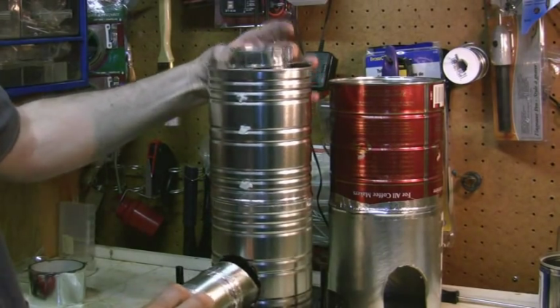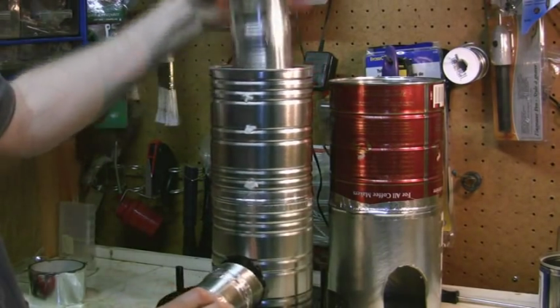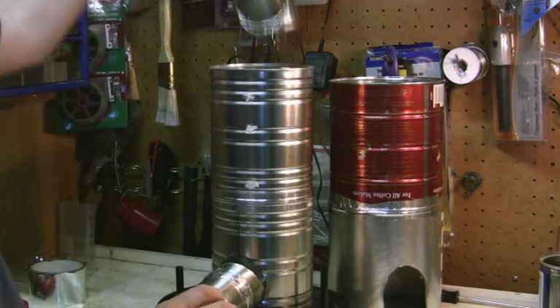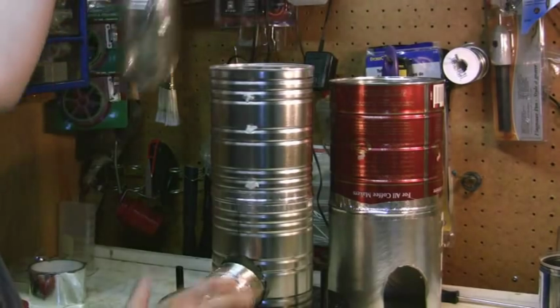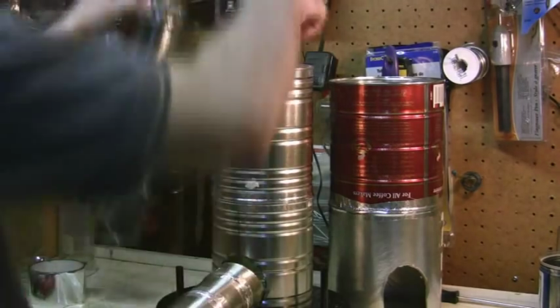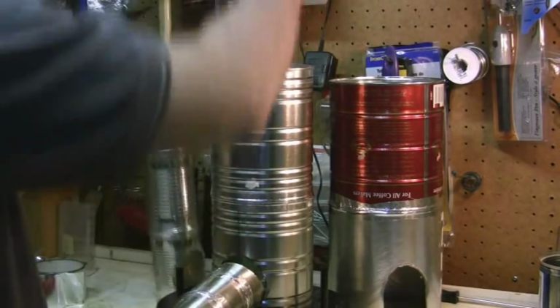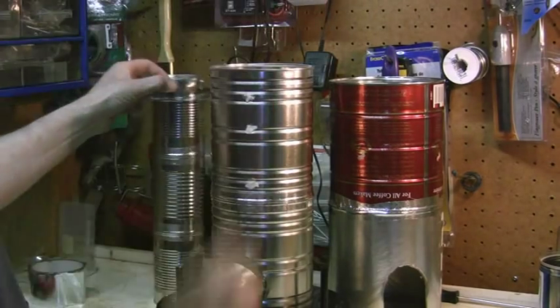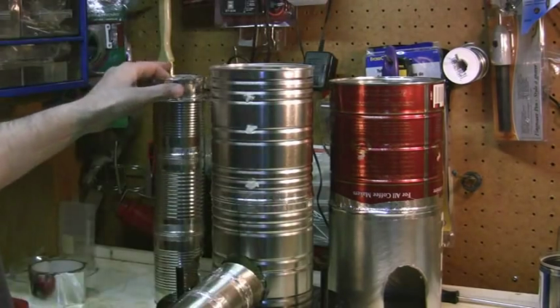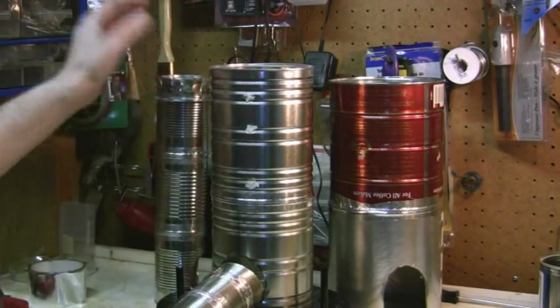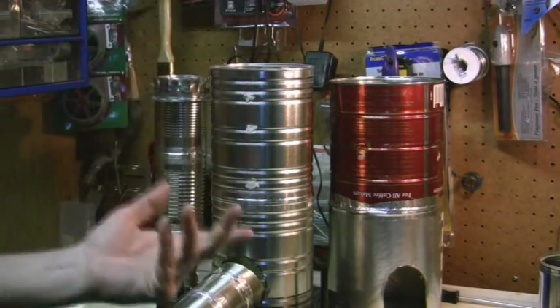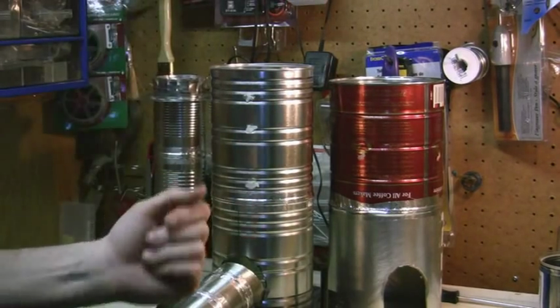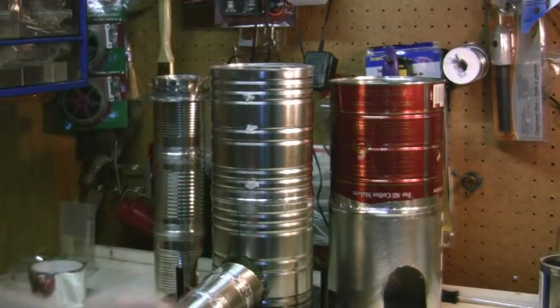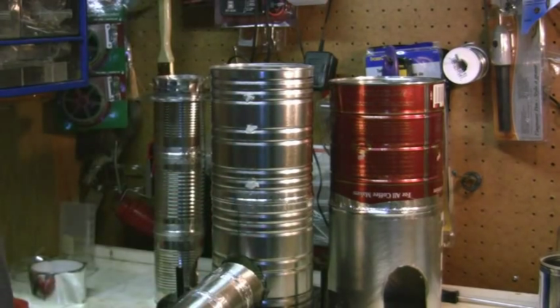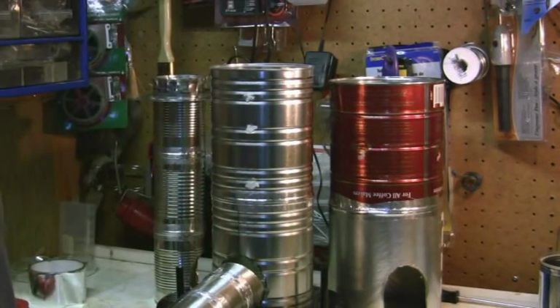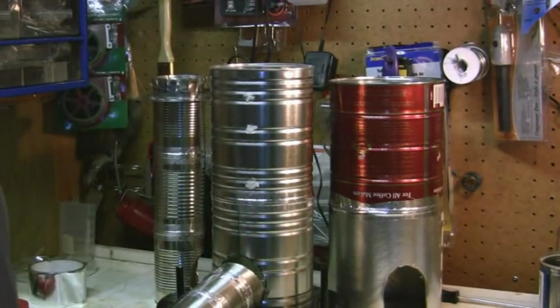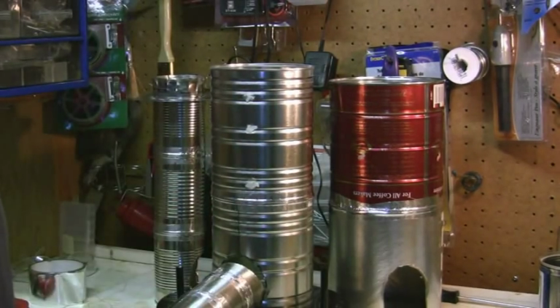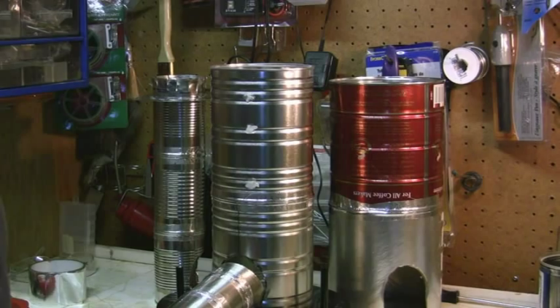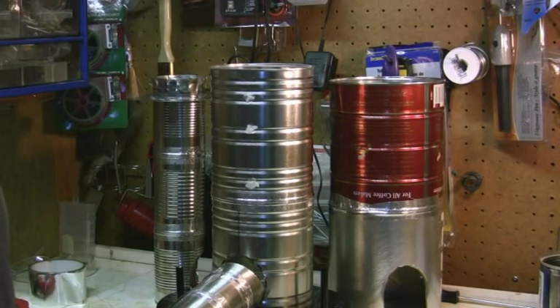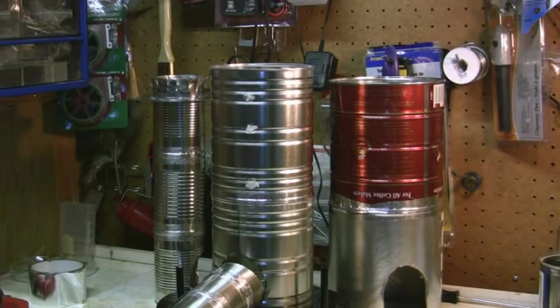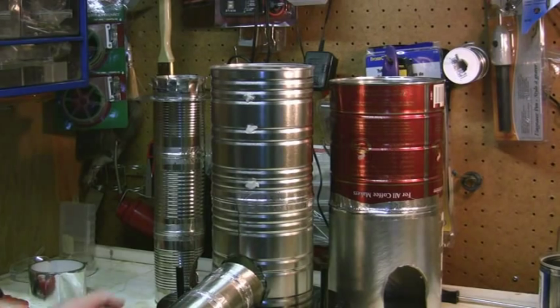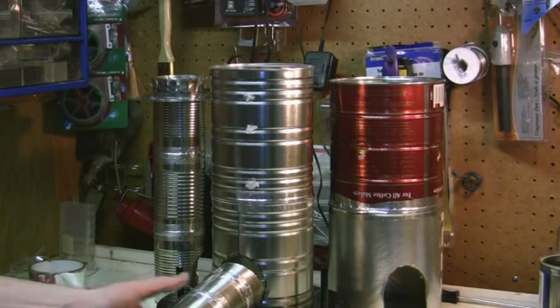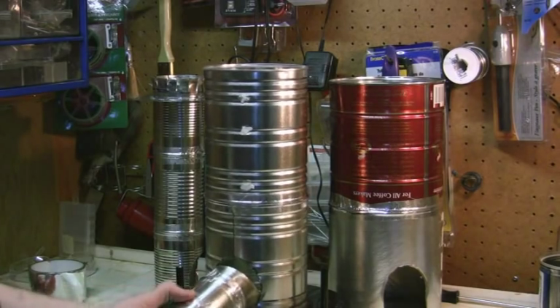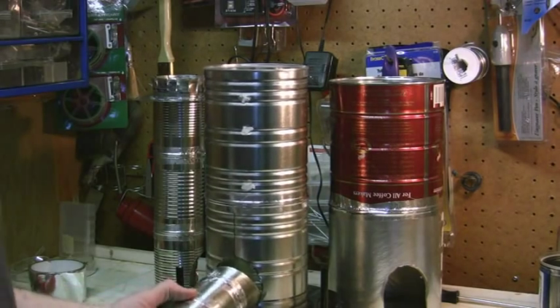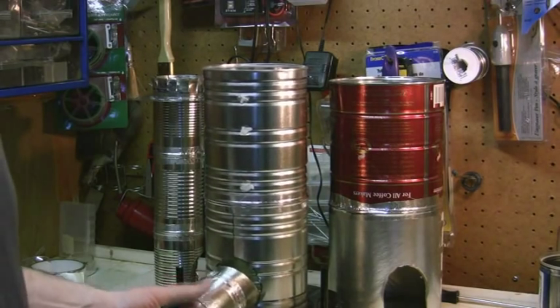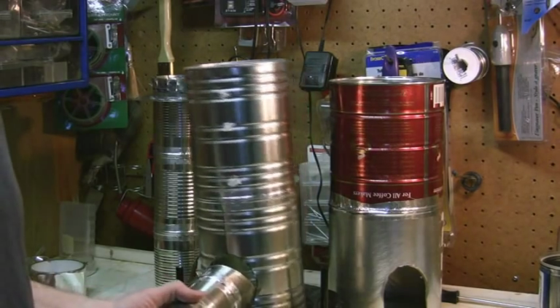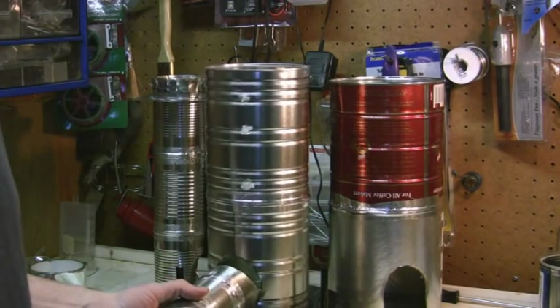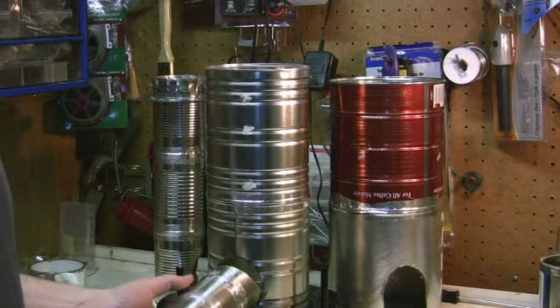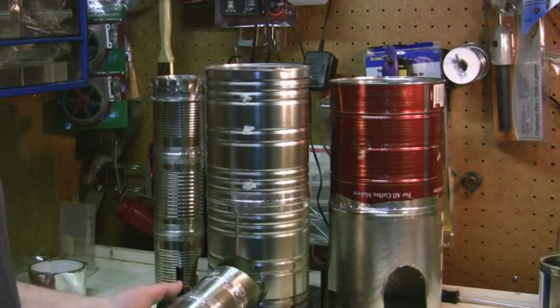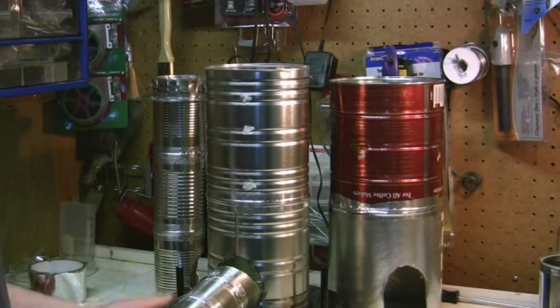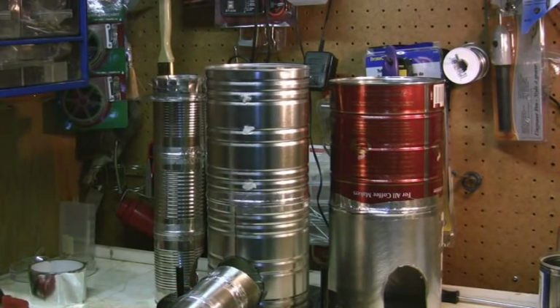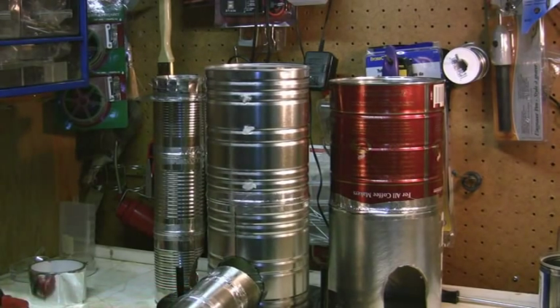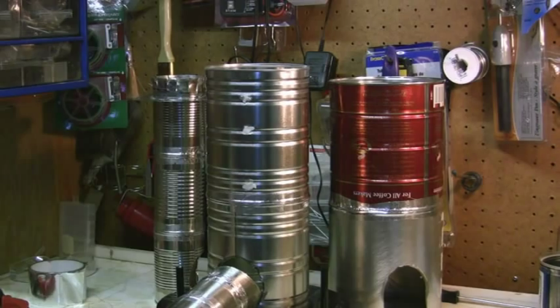Then we fill up the cavity with either vermiculite, sawdust, wet sawdust, or ashes. But I'm going to use concrete because that's what I got.